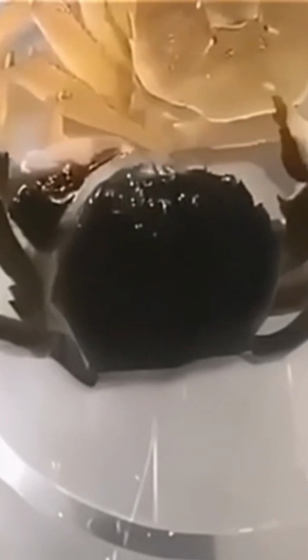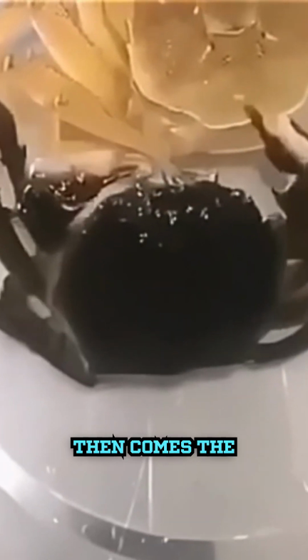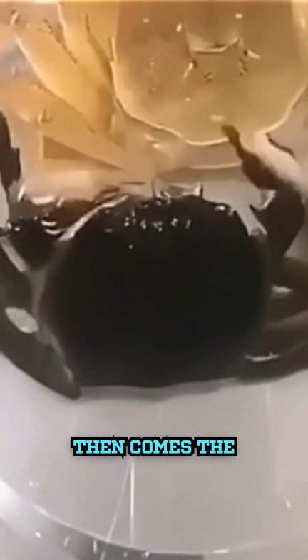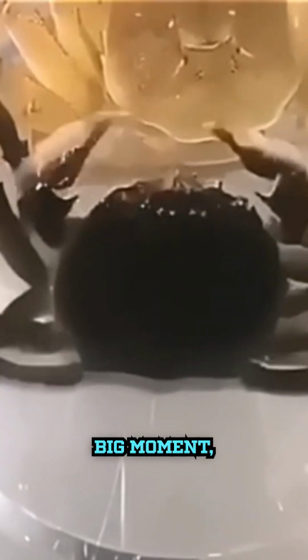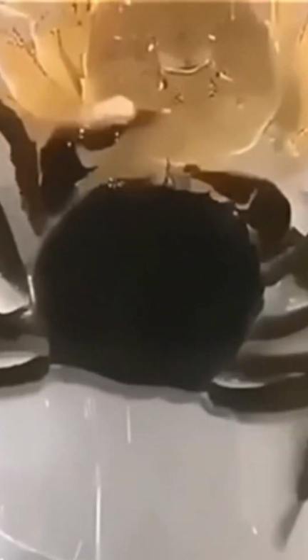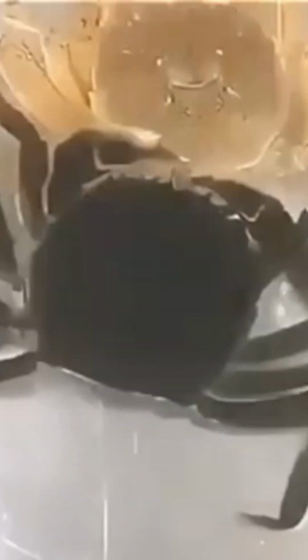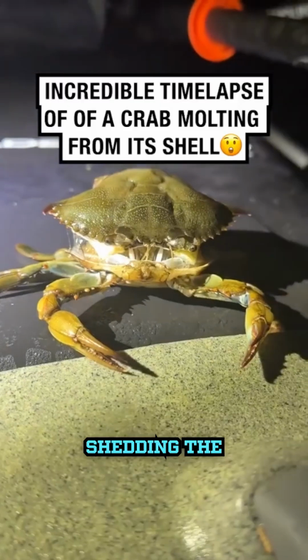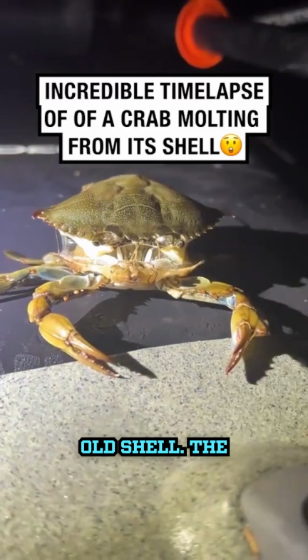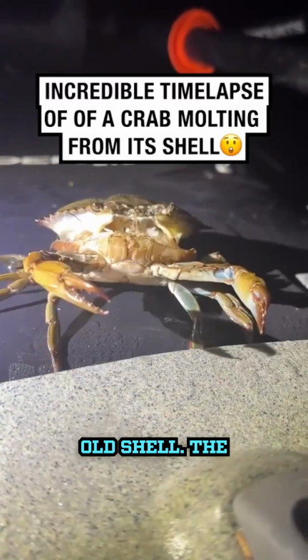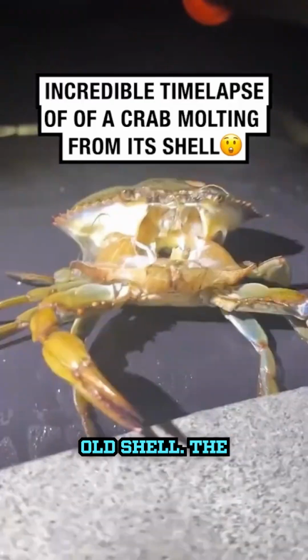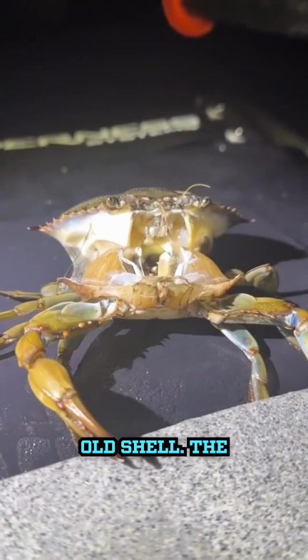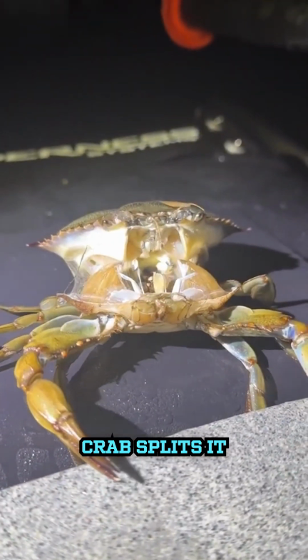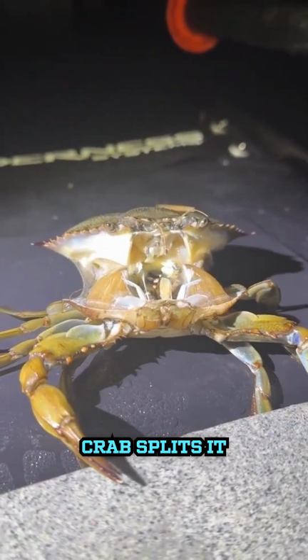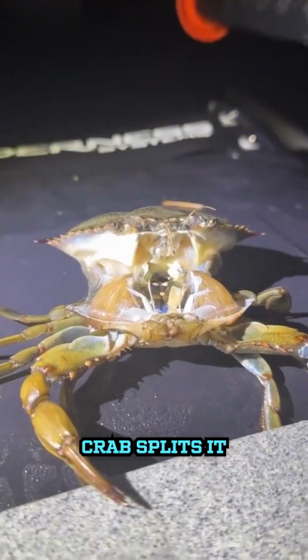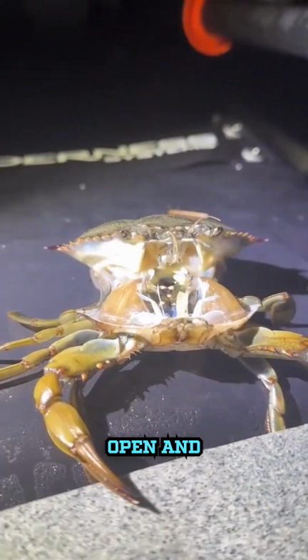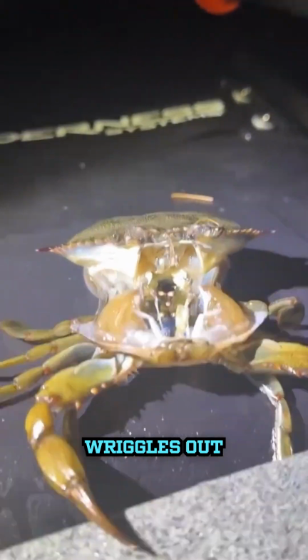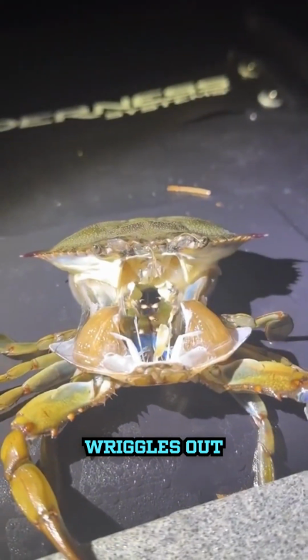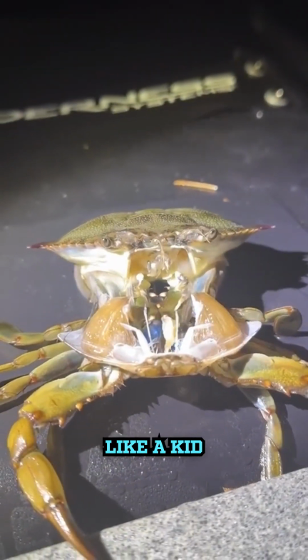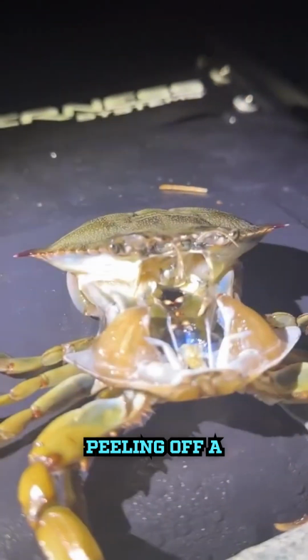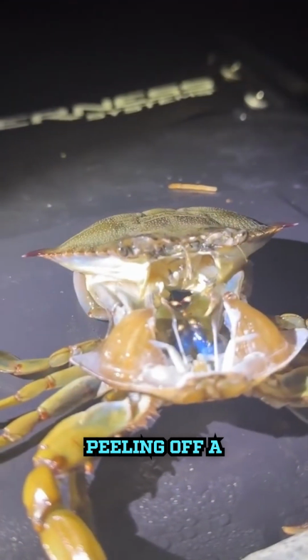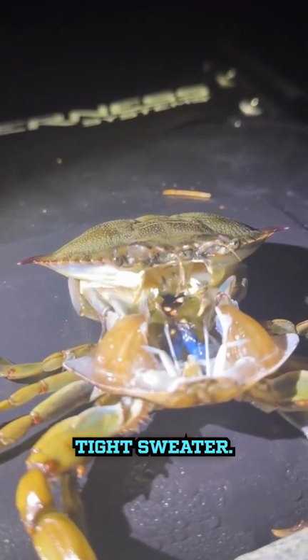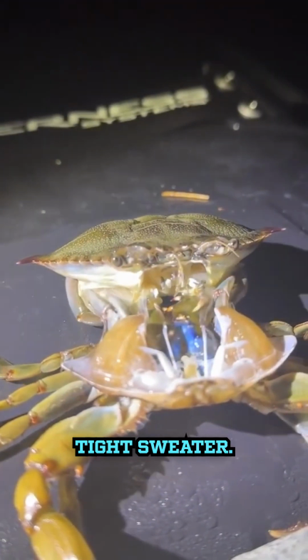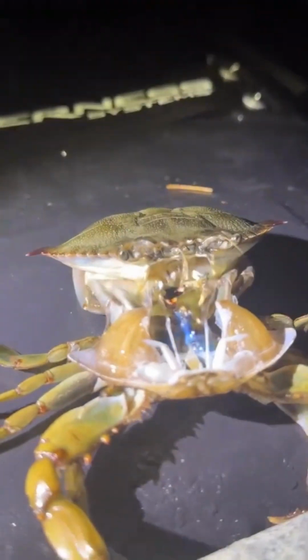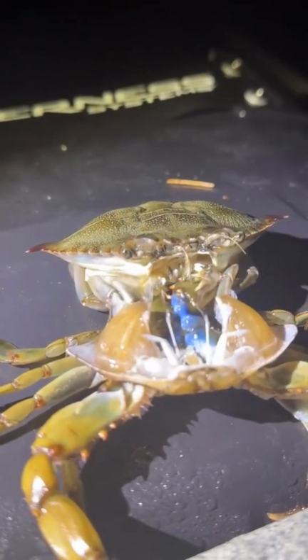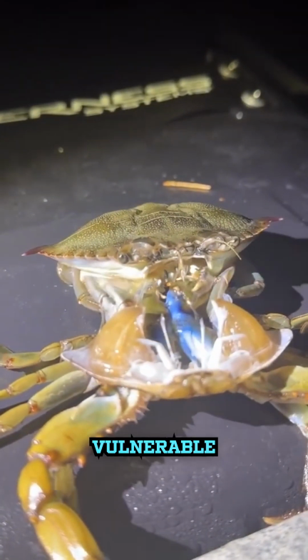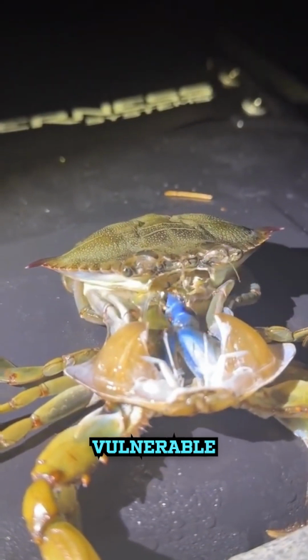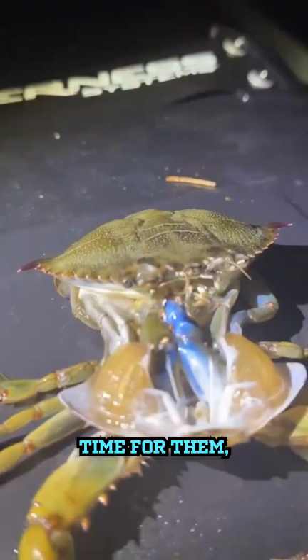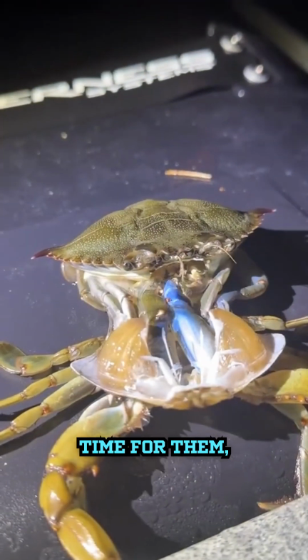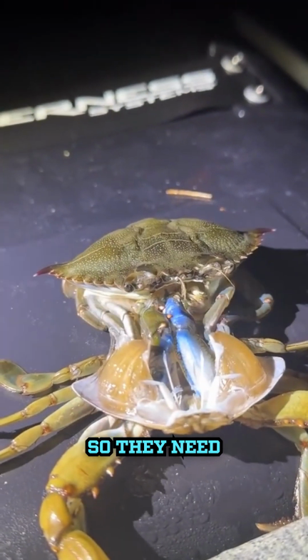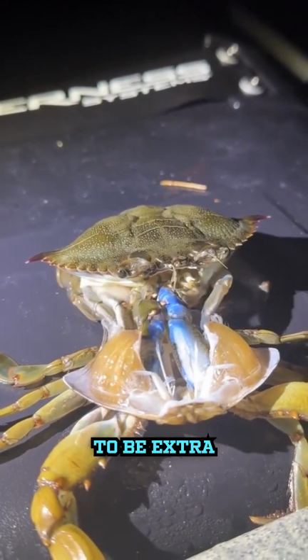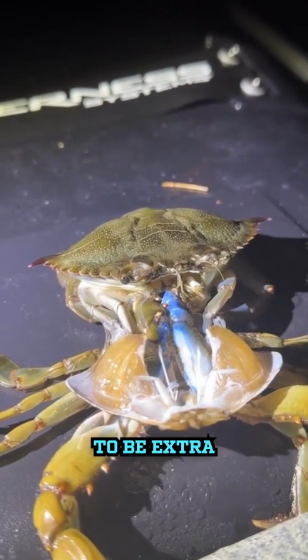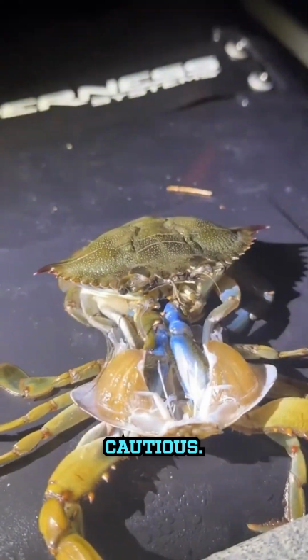Then comes the big moment: shedding the old shell. The crab splits it open and wriggles out like a kid peeling off a tight sweater. It's a vulnerable time for them, so they need to be extra cautious.